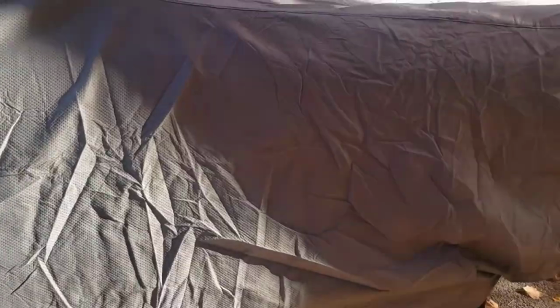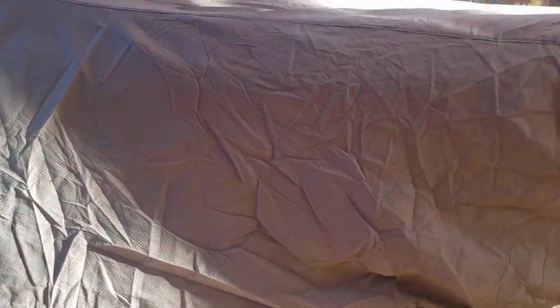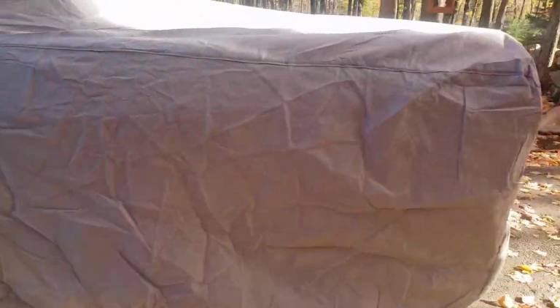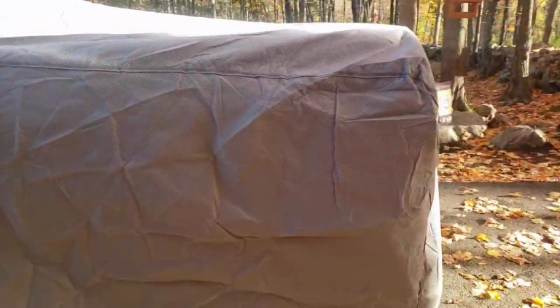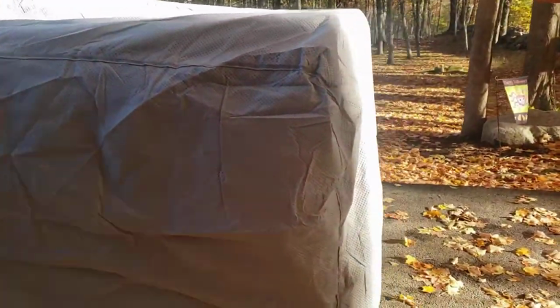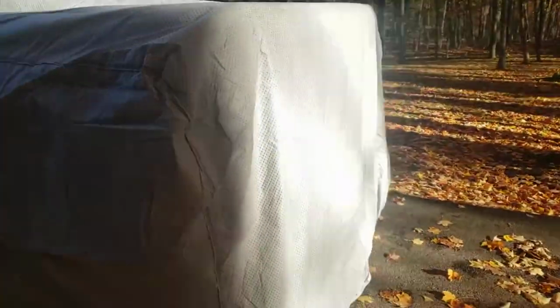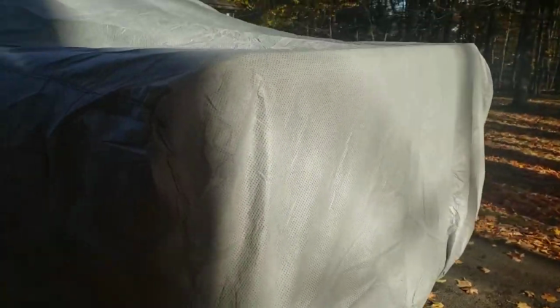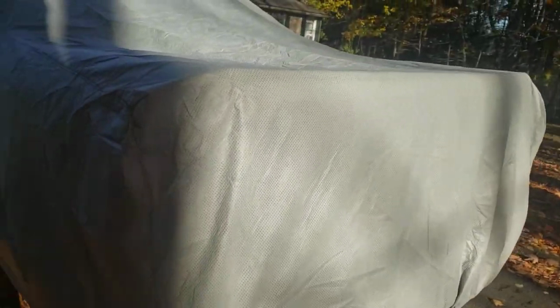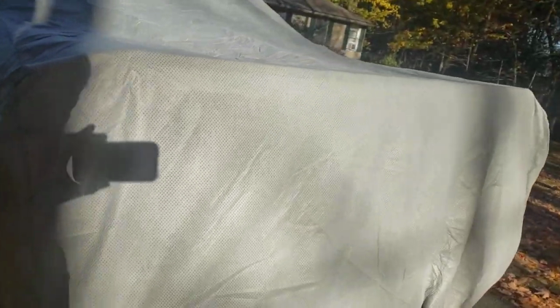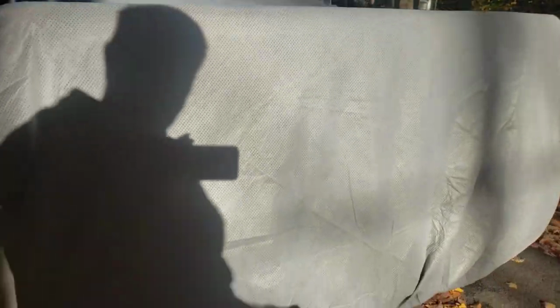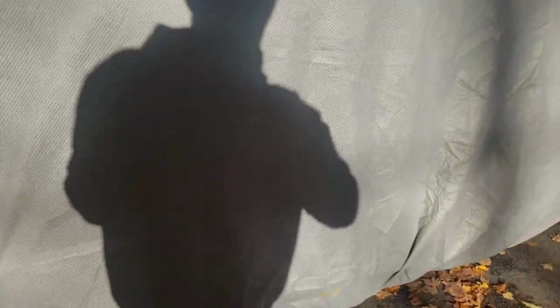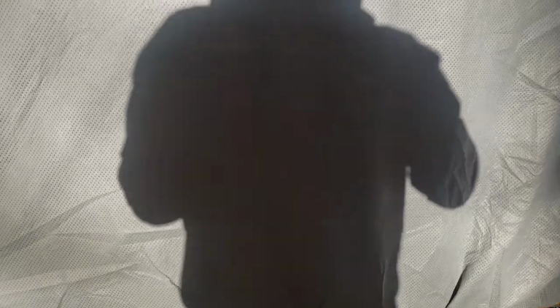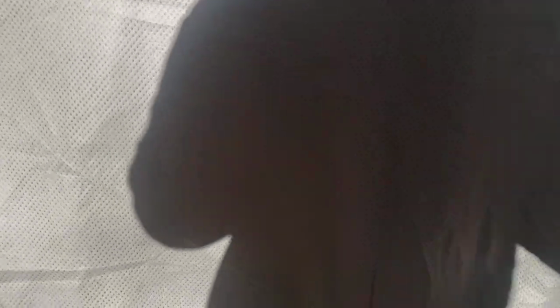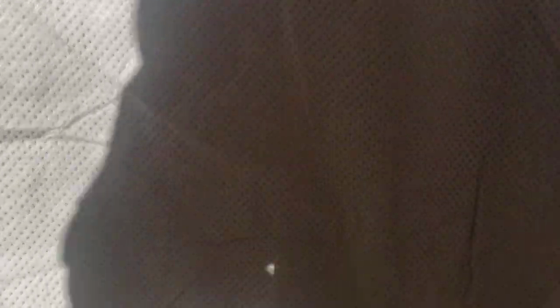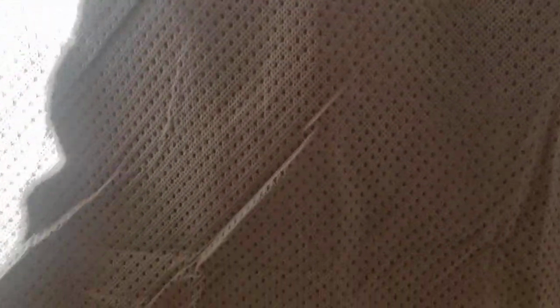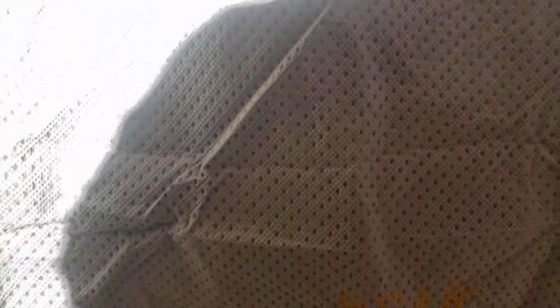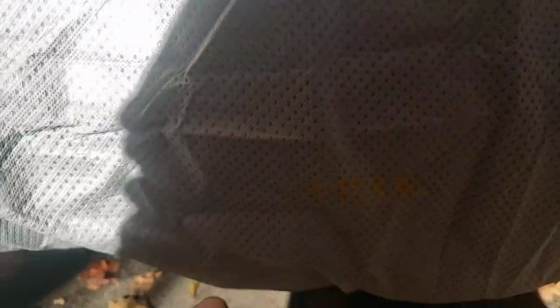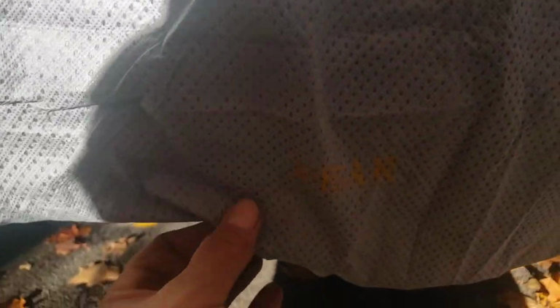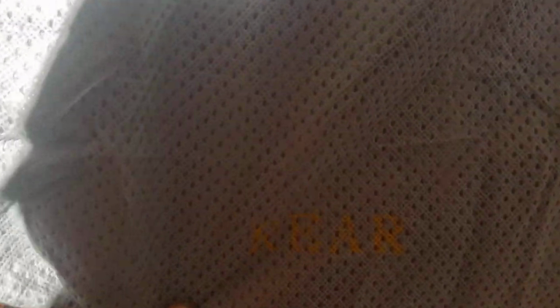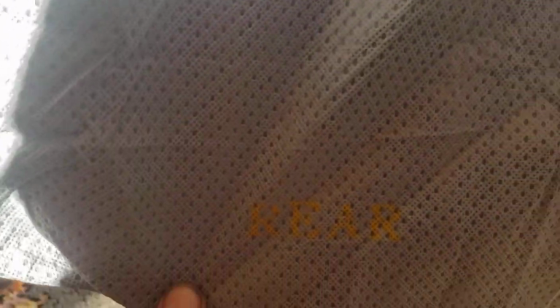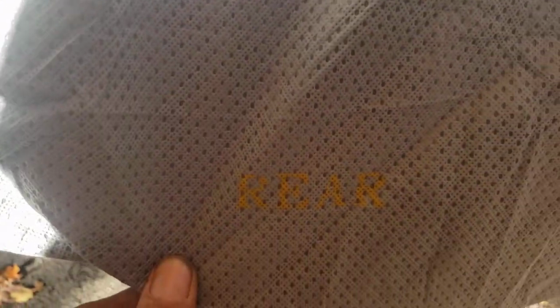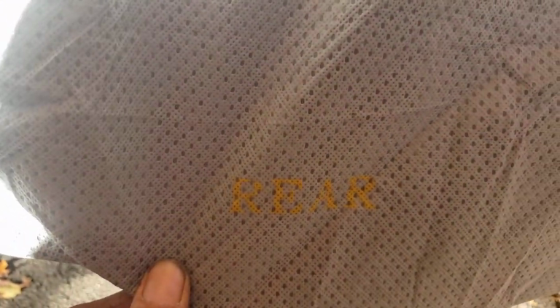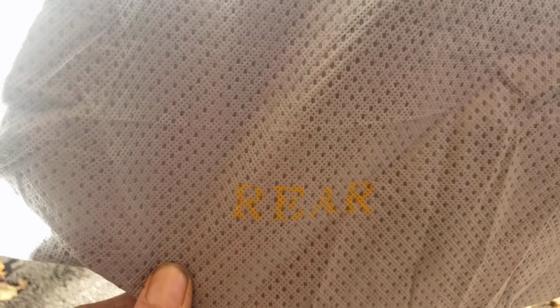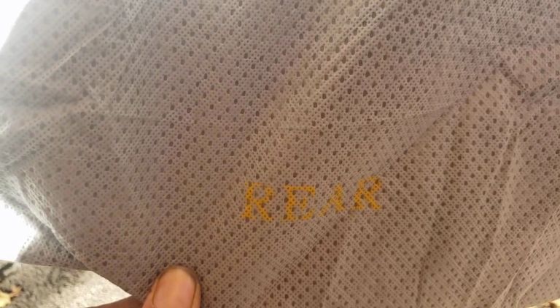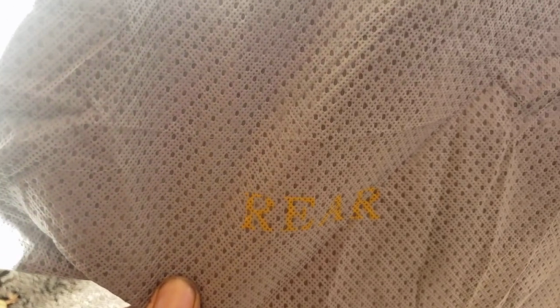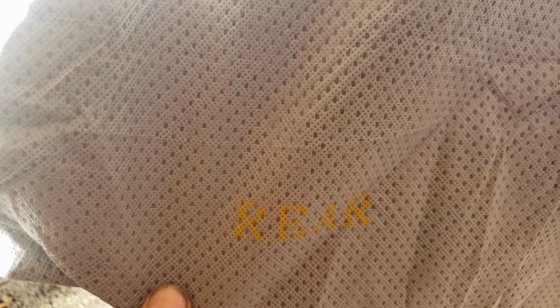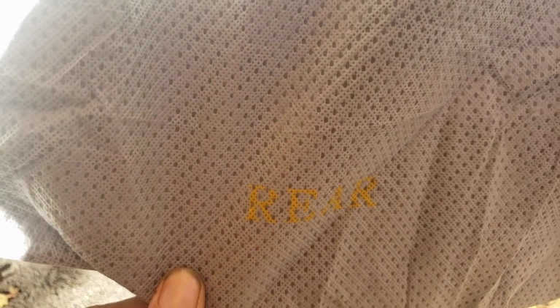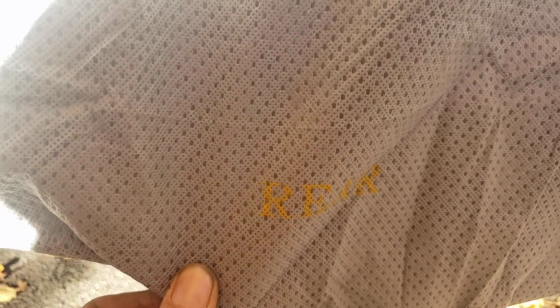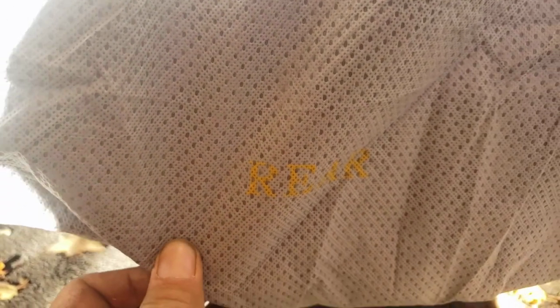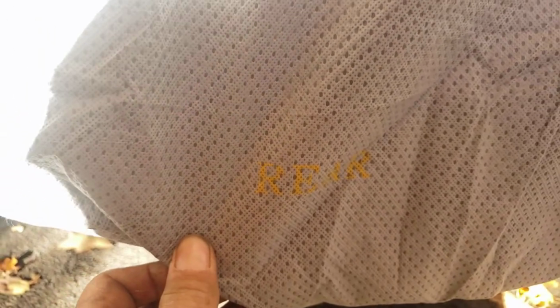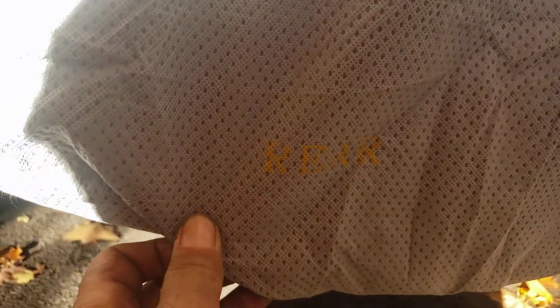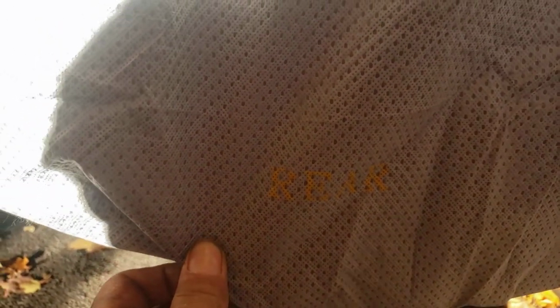I put it on in about two minutes by myself — easy to install. If you happen to buy this one, you have to look for the rear label. It's where it's labeled, and it's the only way you know how to put it on.